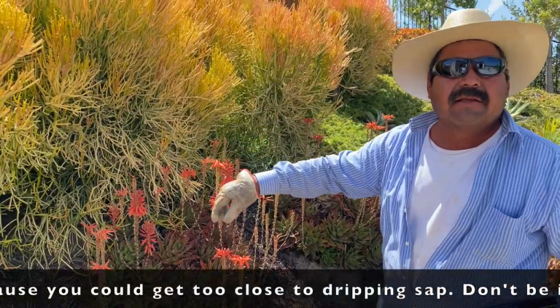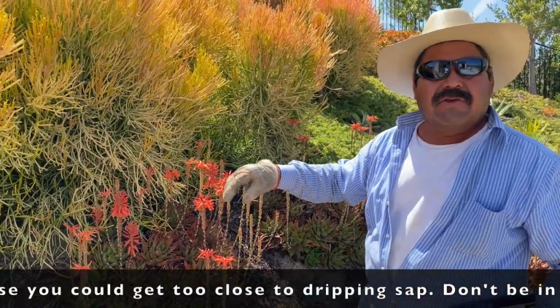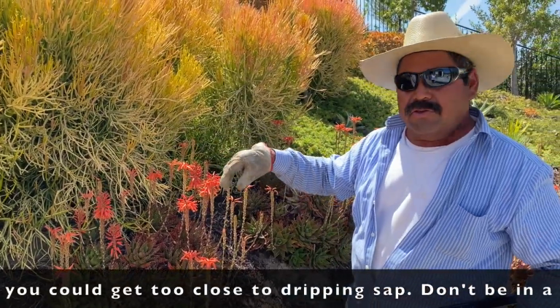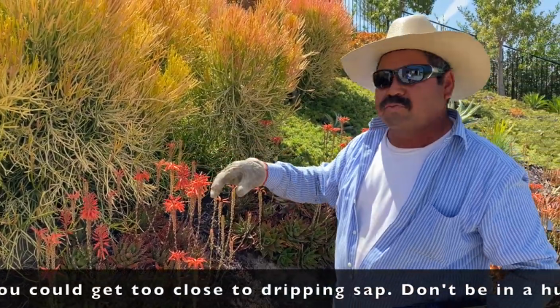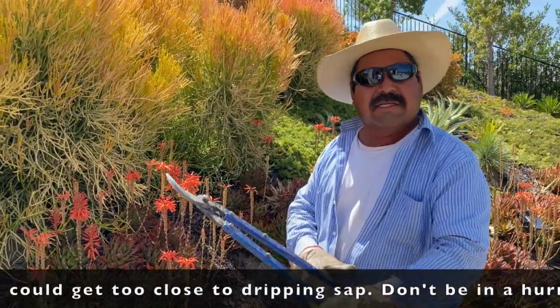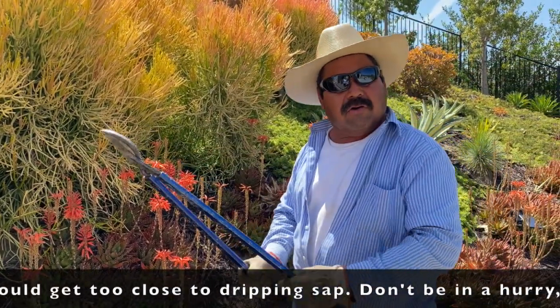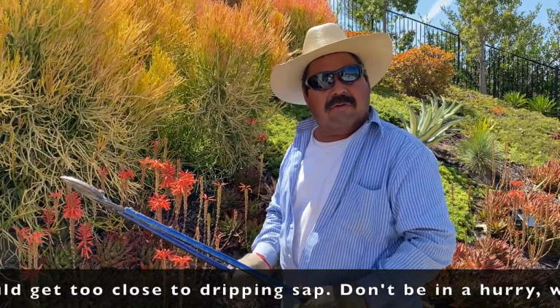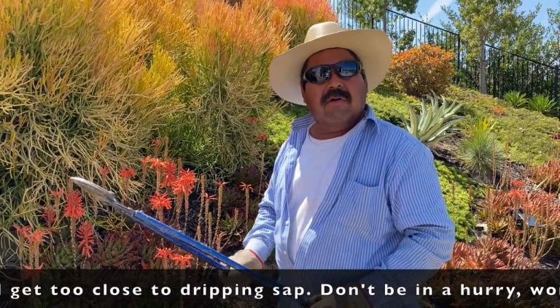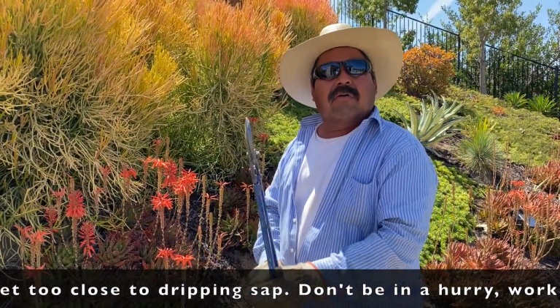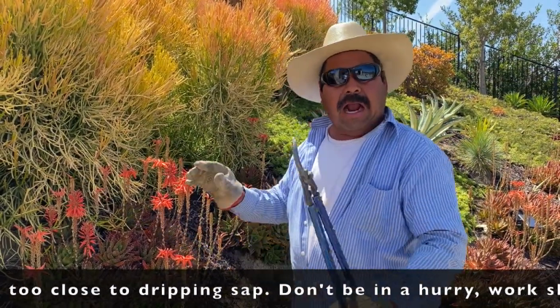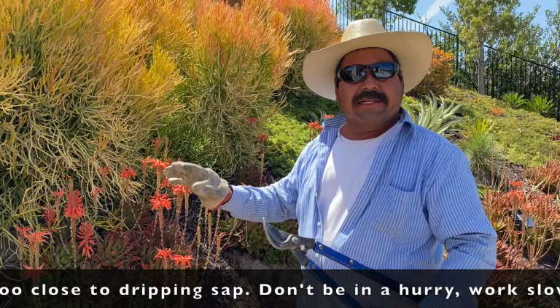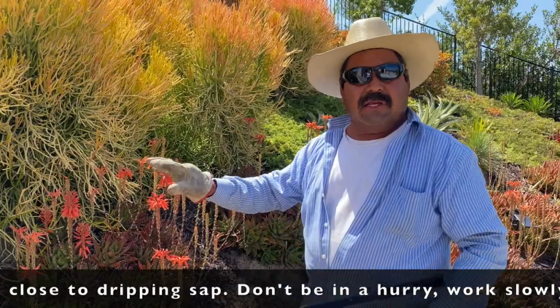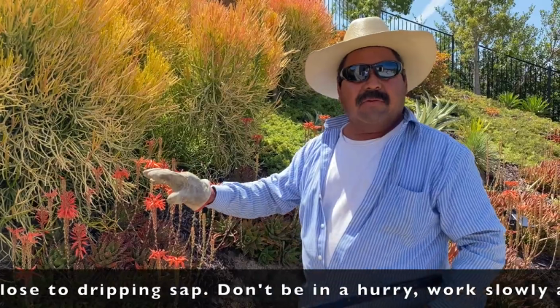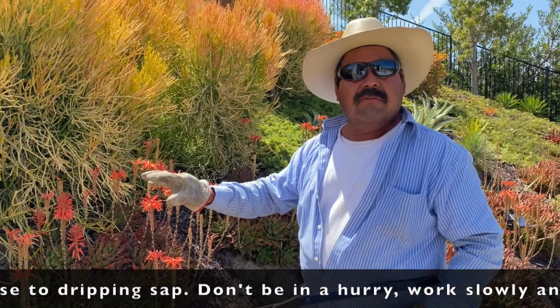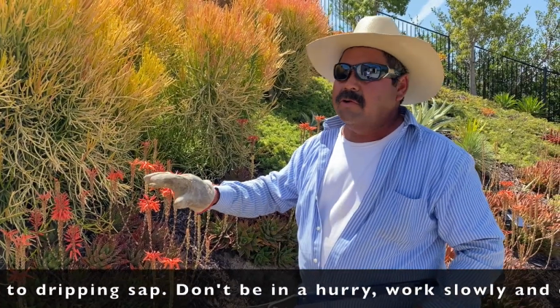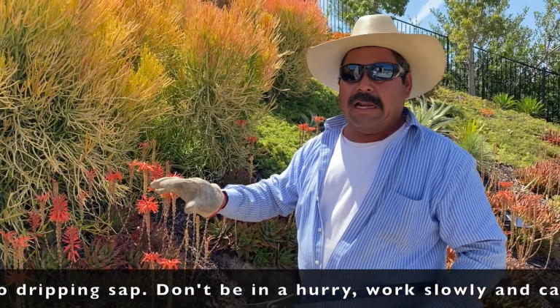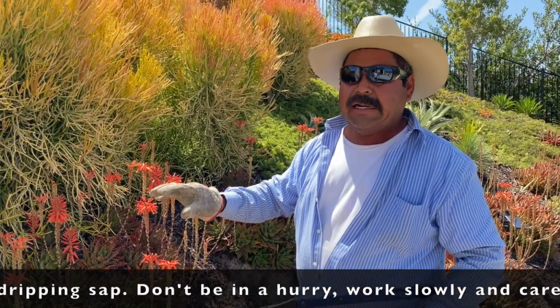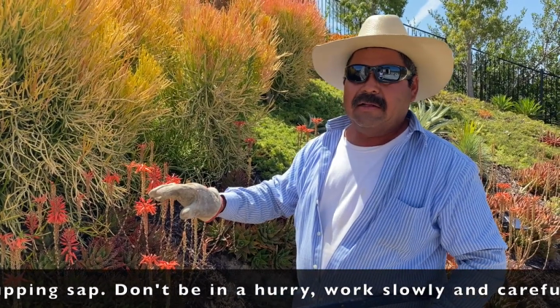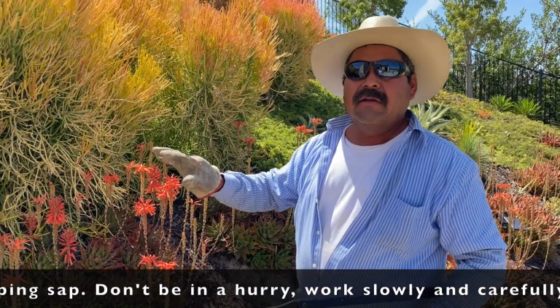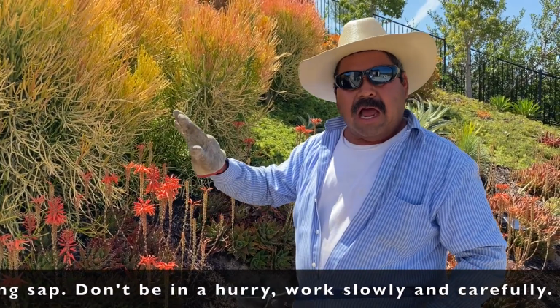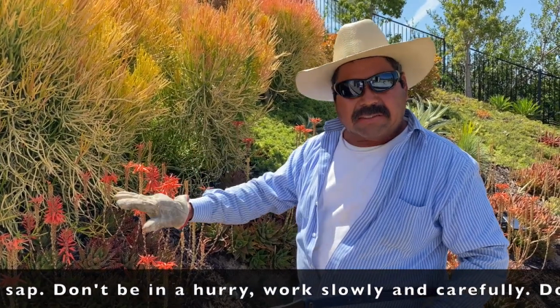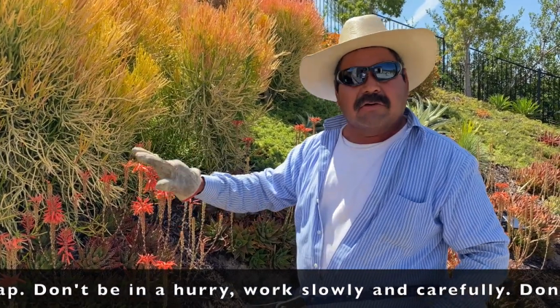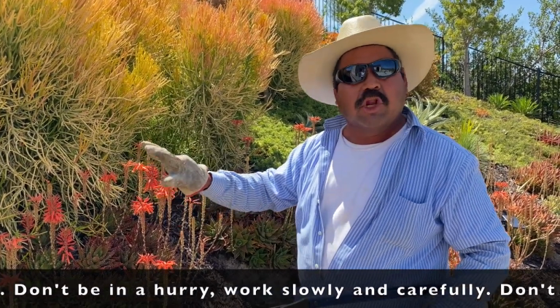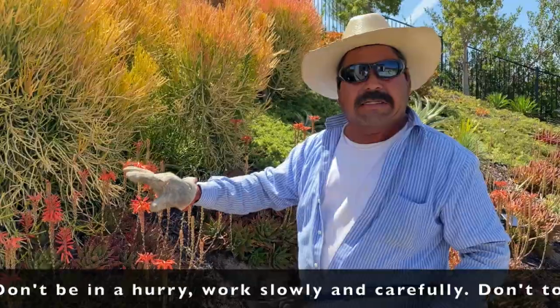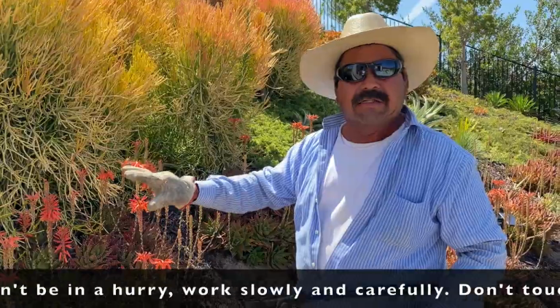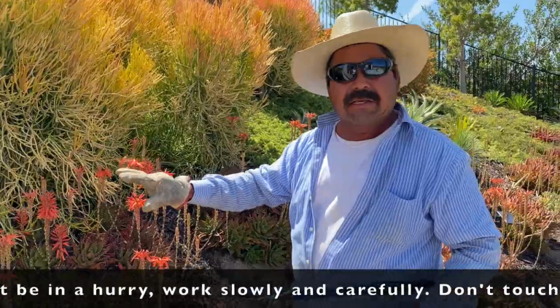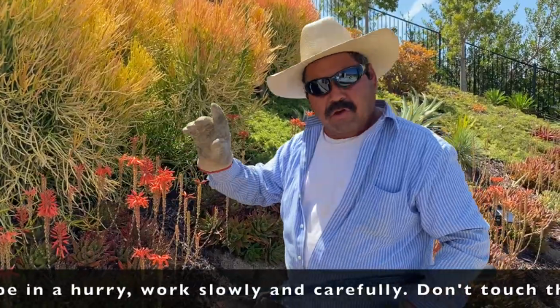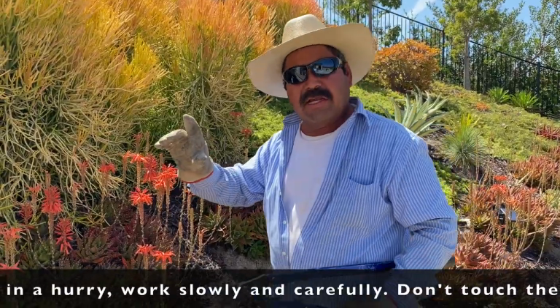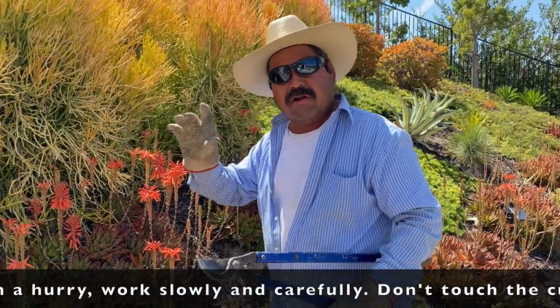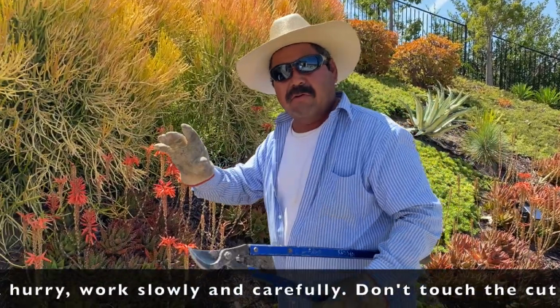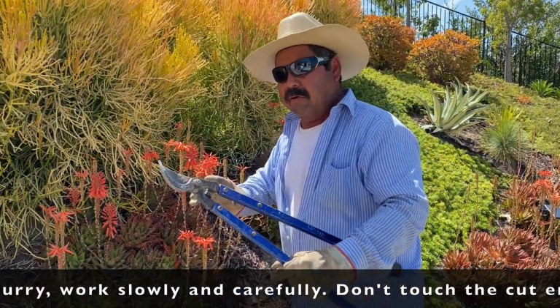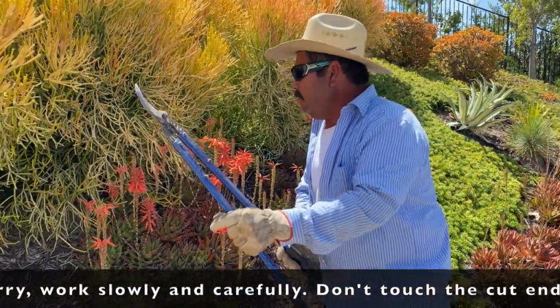I'm going to show you how to take your time — not in a rush, step by step, slowly. I'm going to show you how.